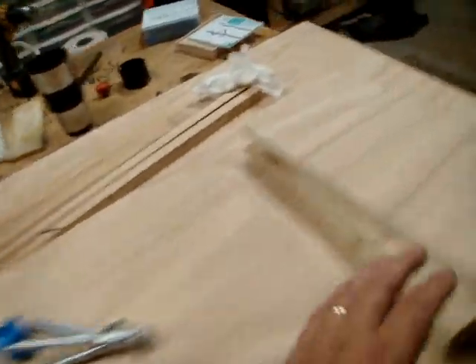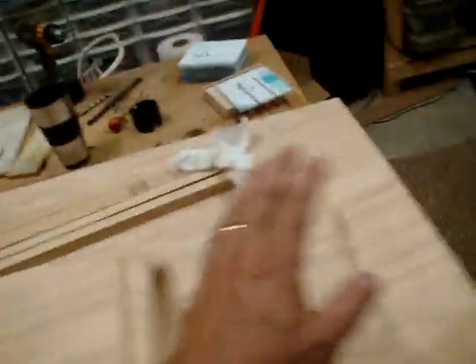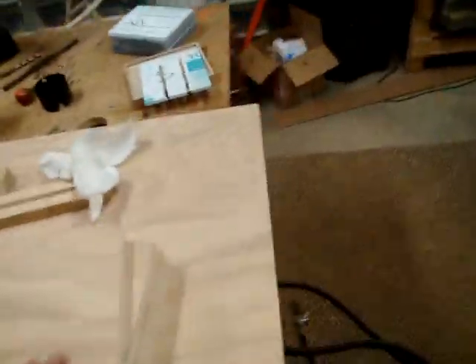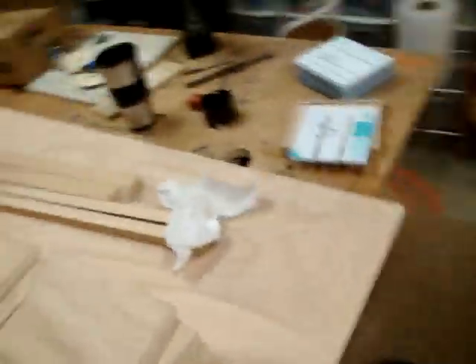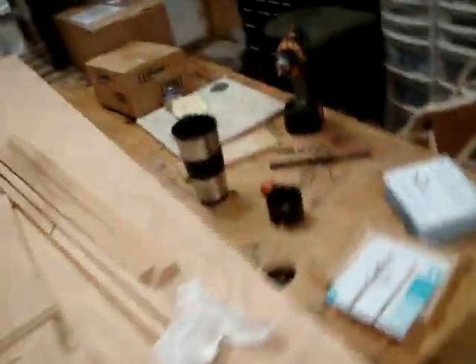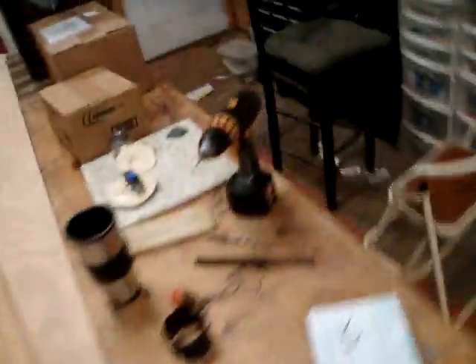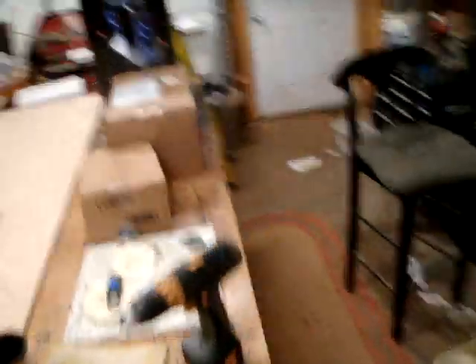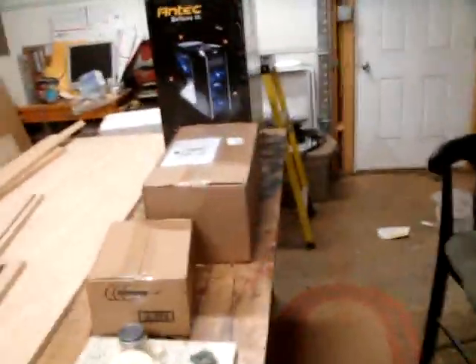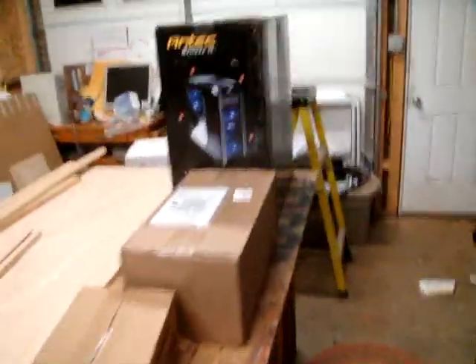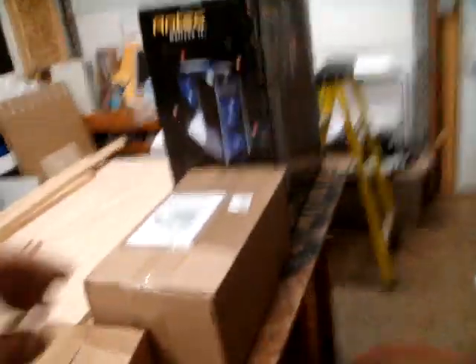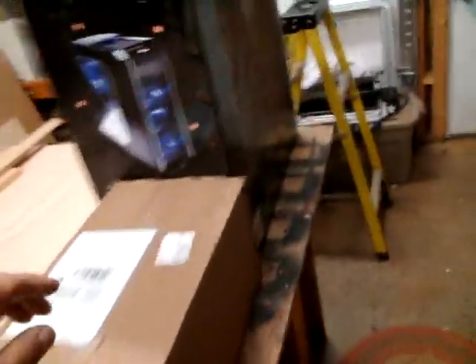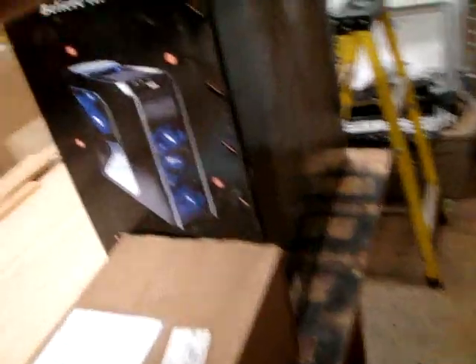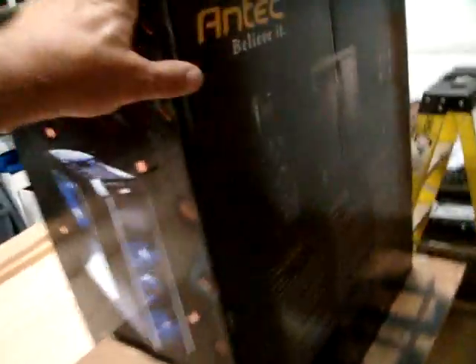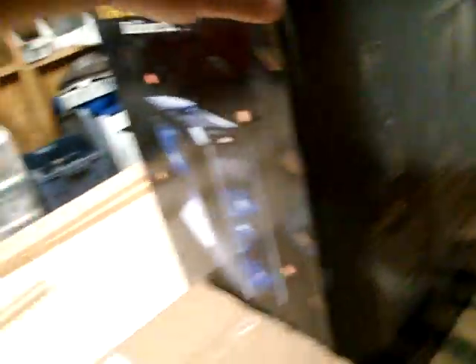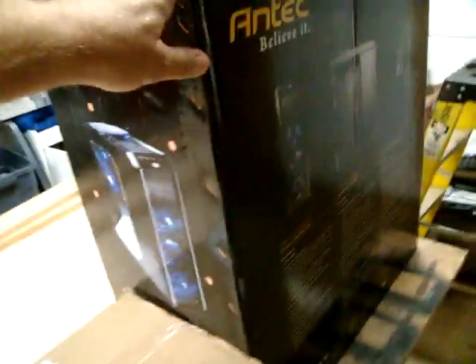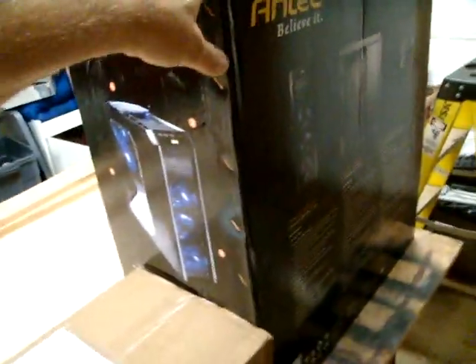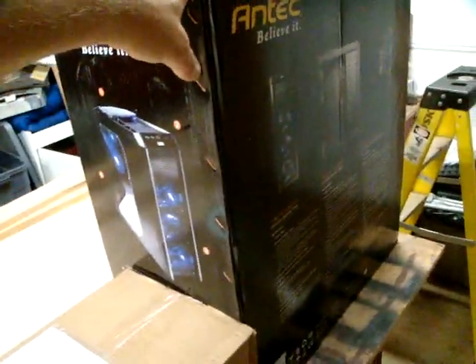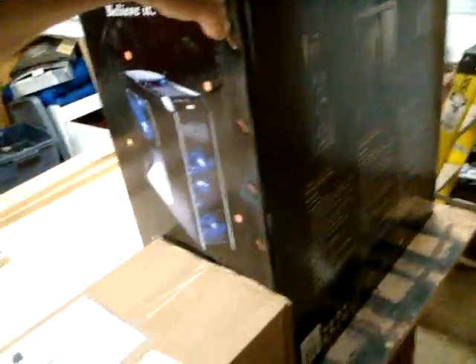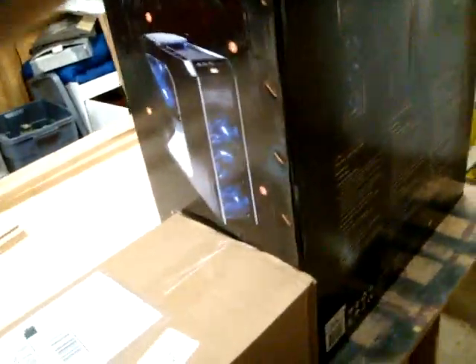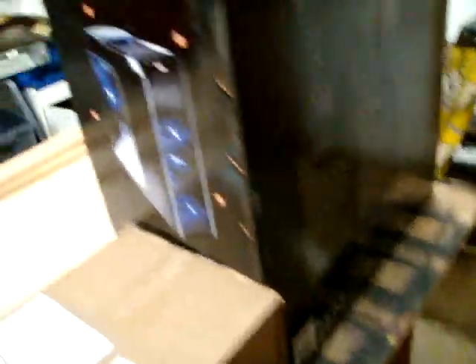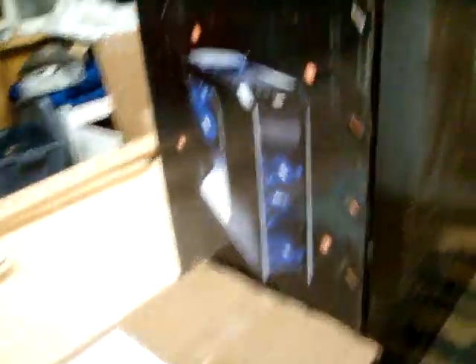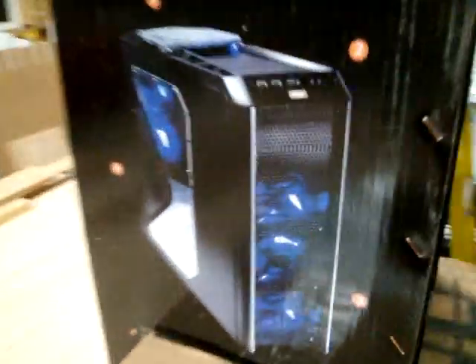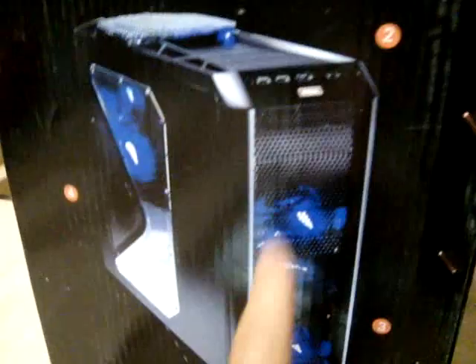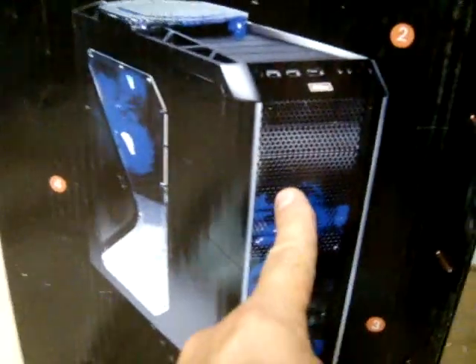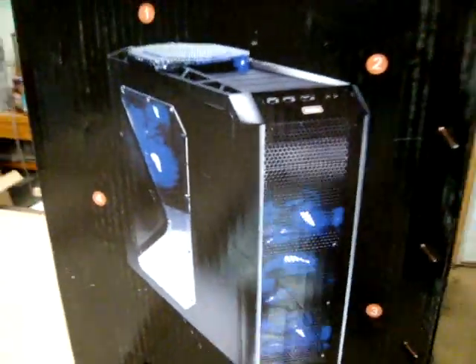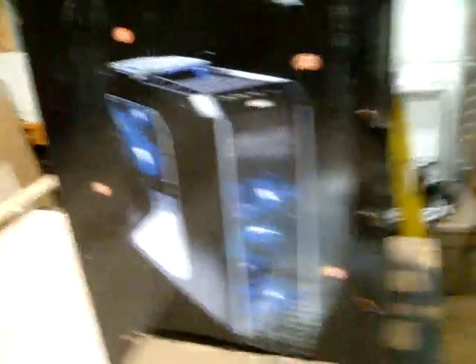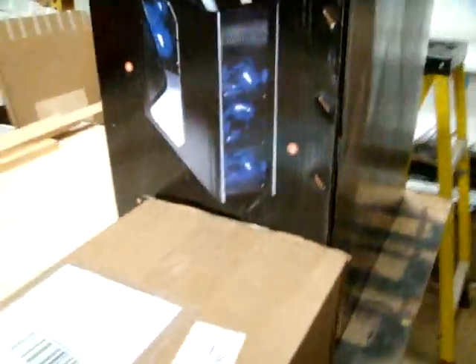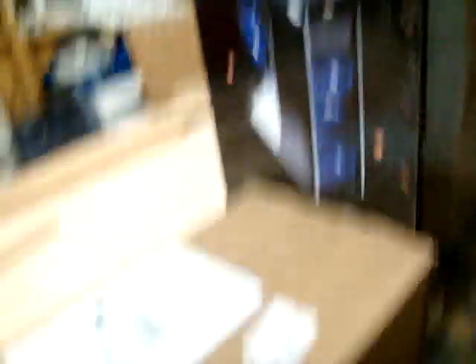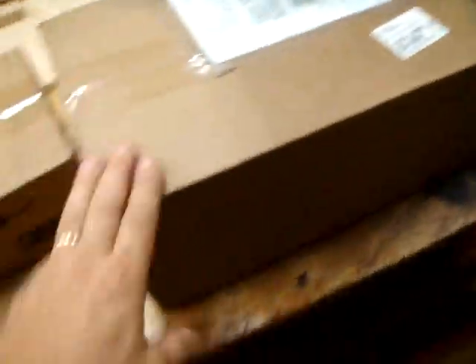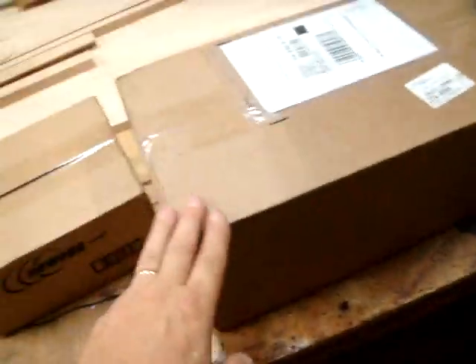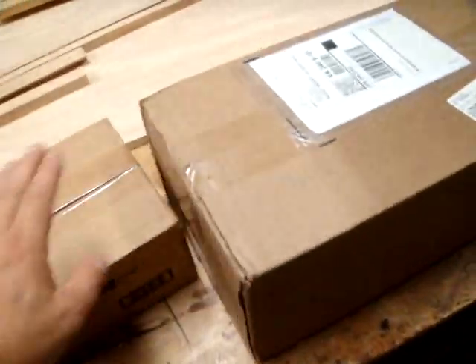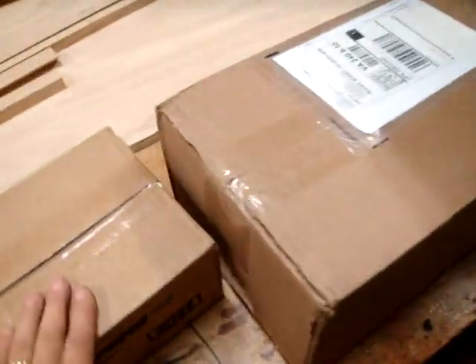Then we've got some good stuff over here. This is the Antec 1200 for Expert — we're going to be calling this Expert's Glow Fall. We're going to be putting a three-bay reservoir right there just like the other one, and some other good stuff. His parts are starting to arrive.